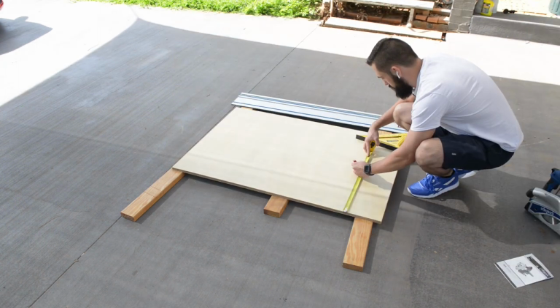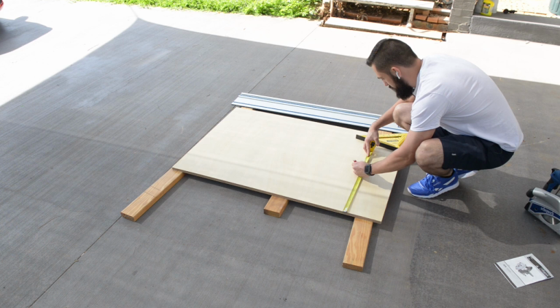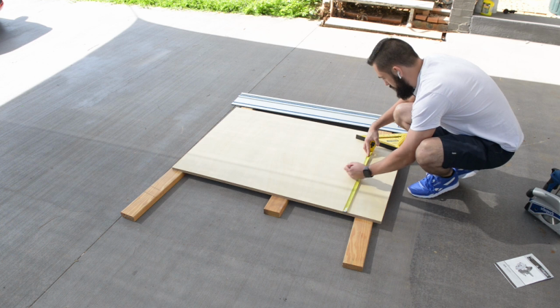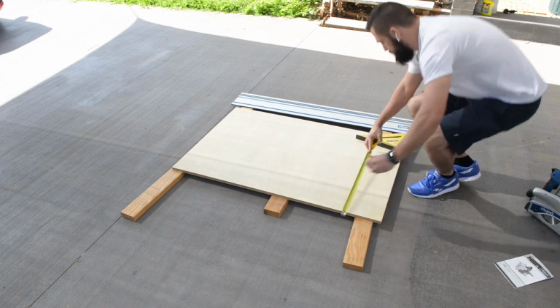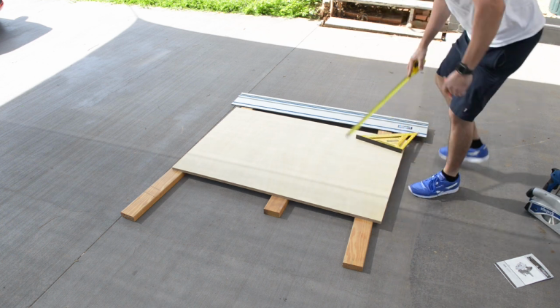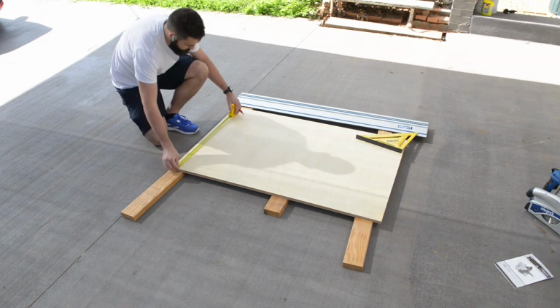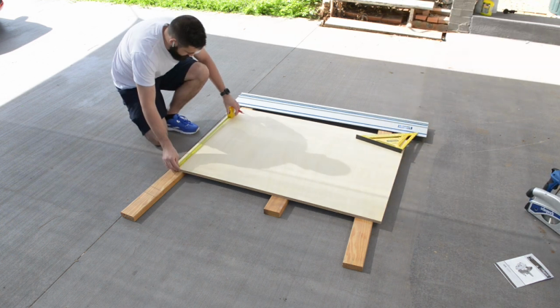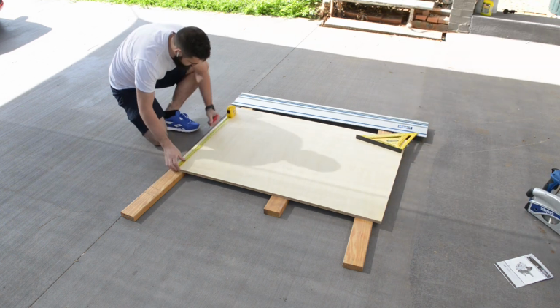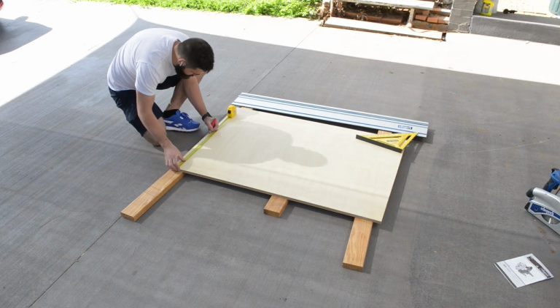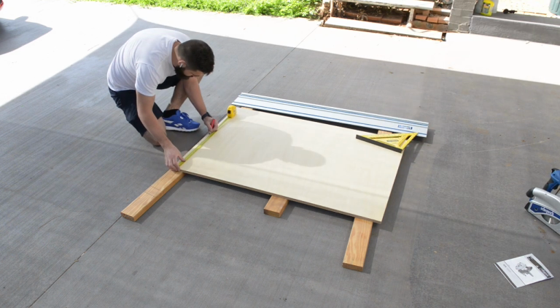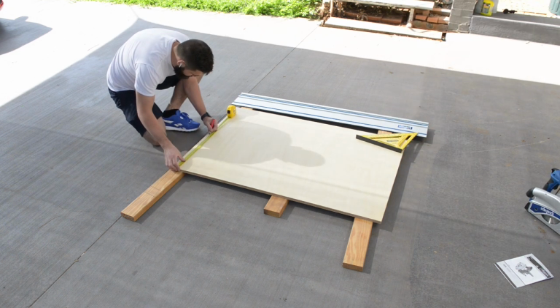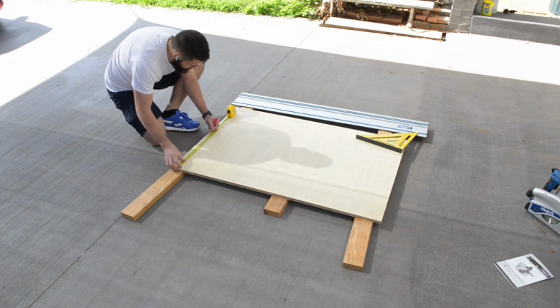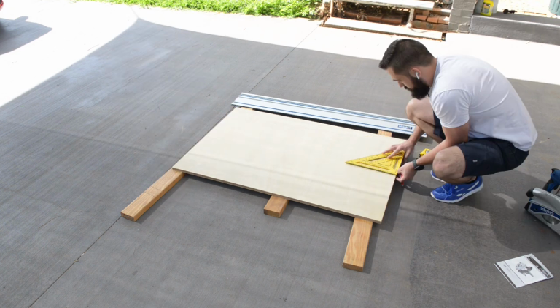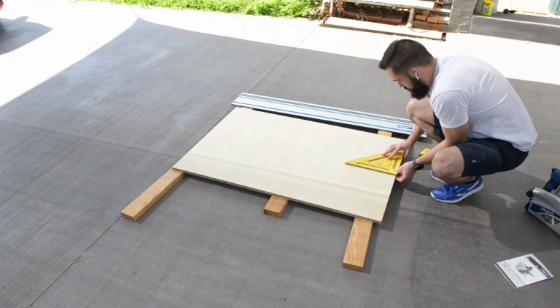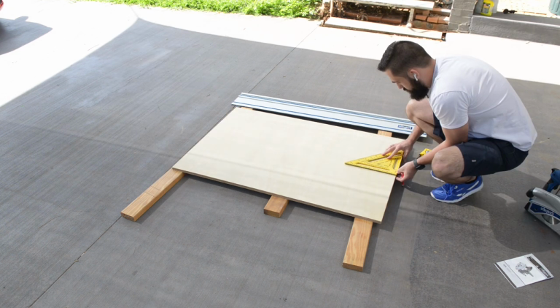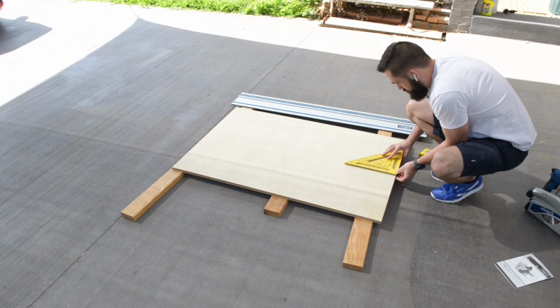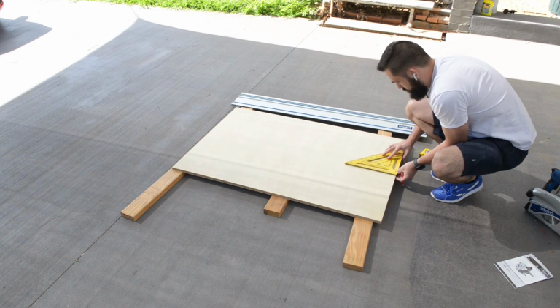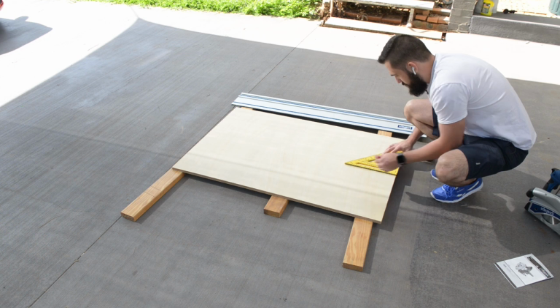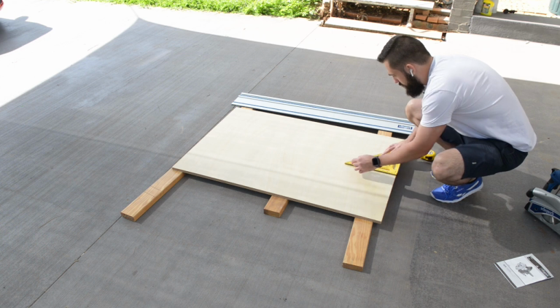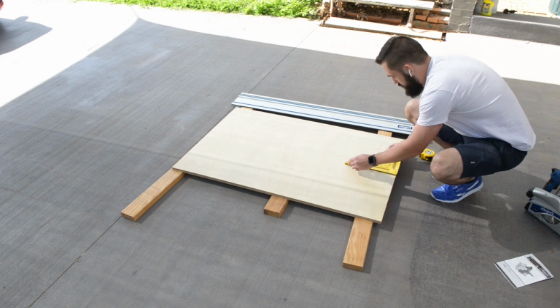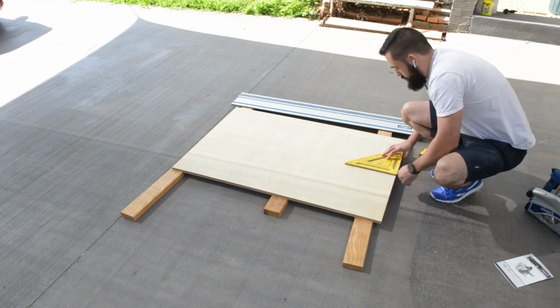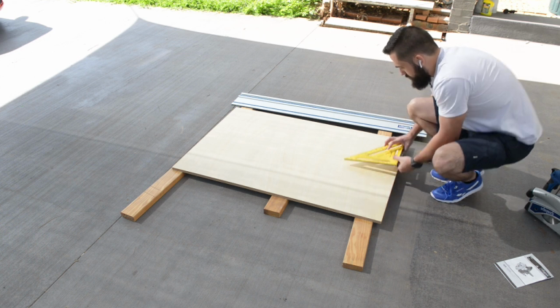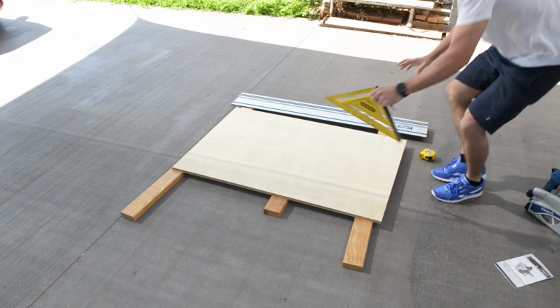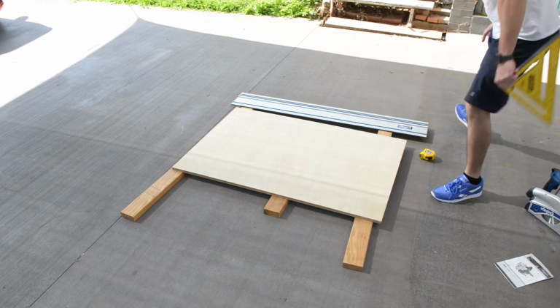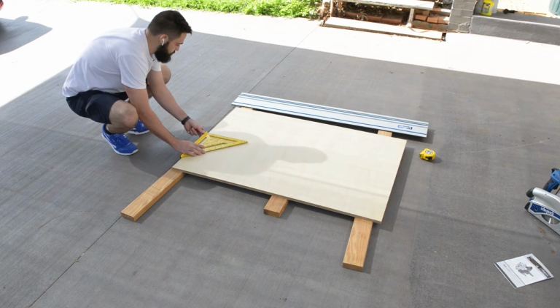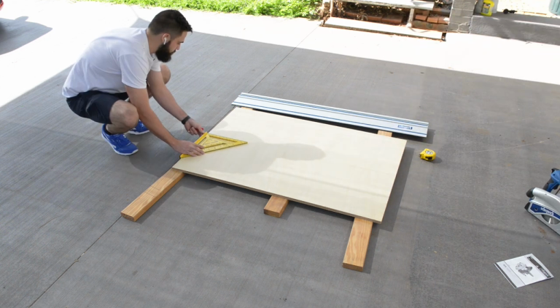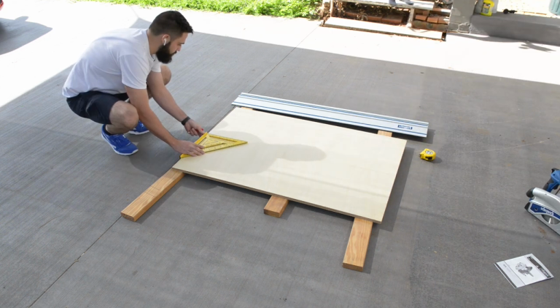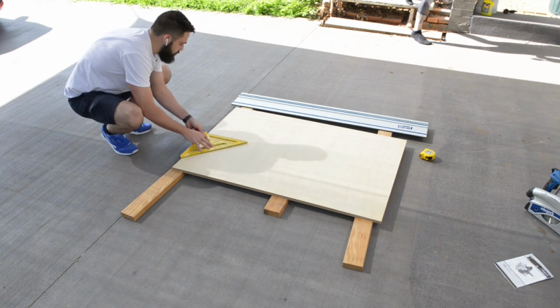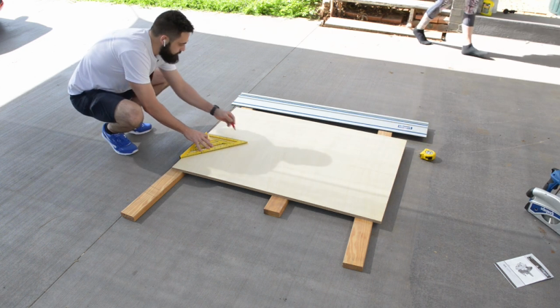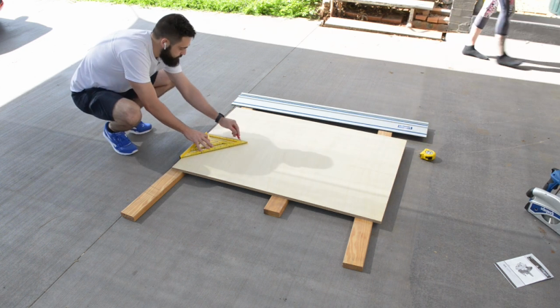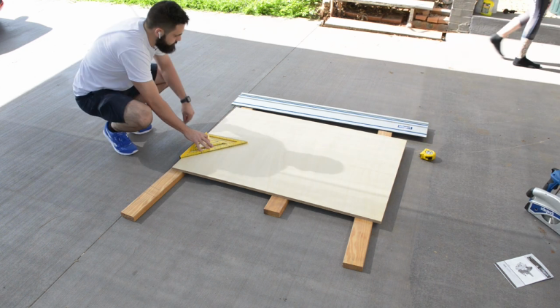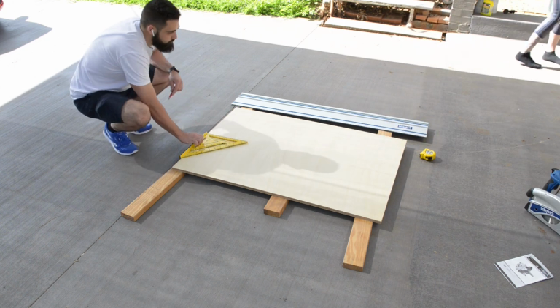I'm using marine ply only because it has an AA face, meaning it has no blemishes on either face. Most Radiata ply has a C and D side, and has ugly knots and patches.